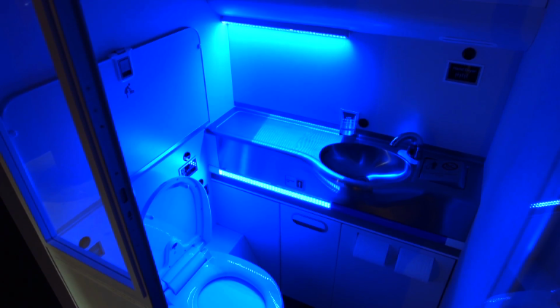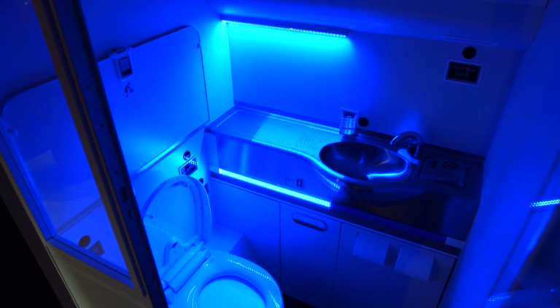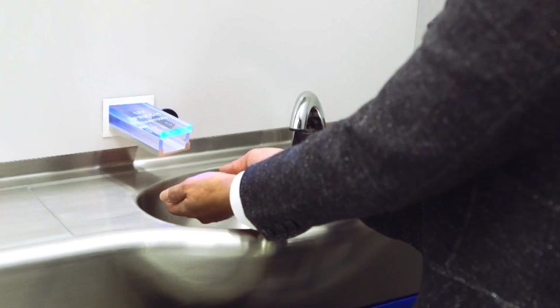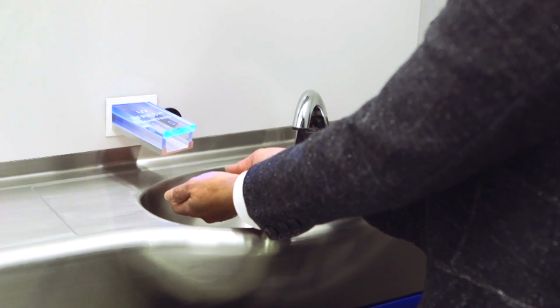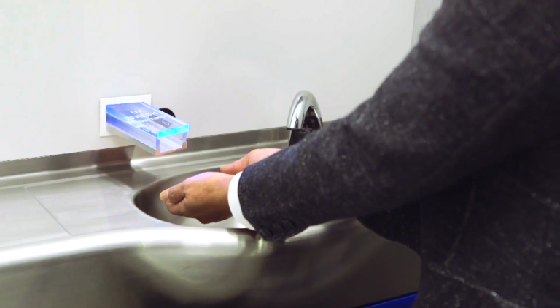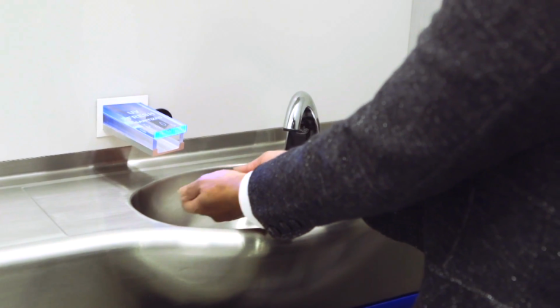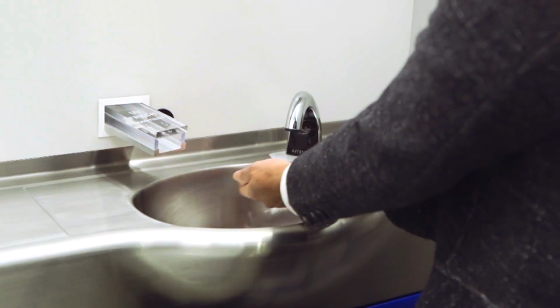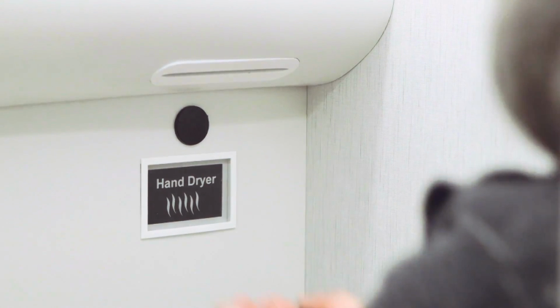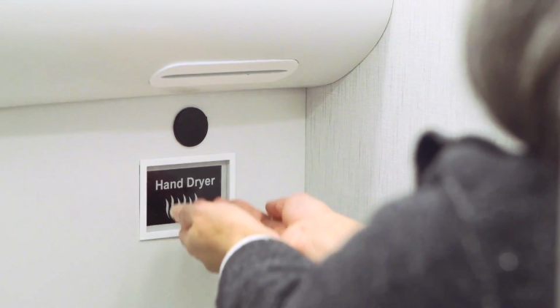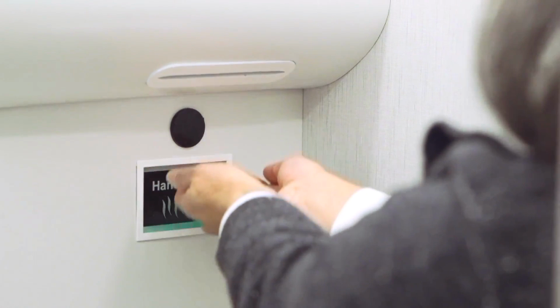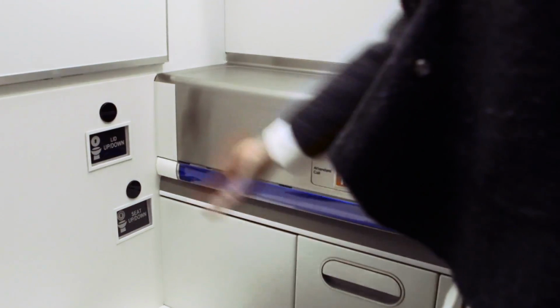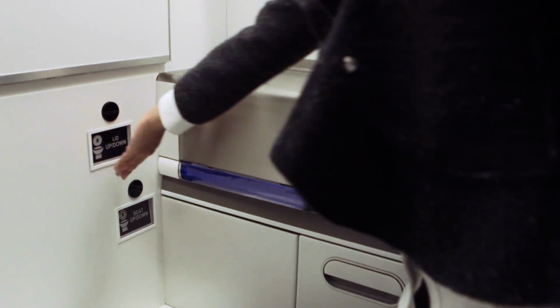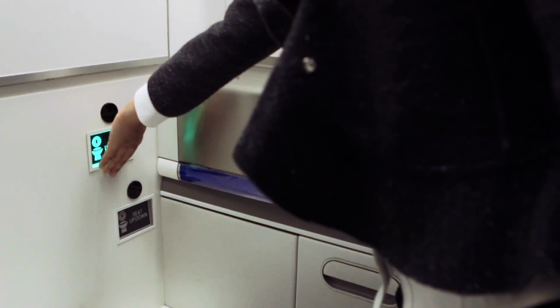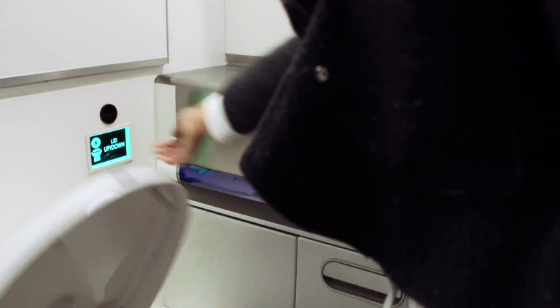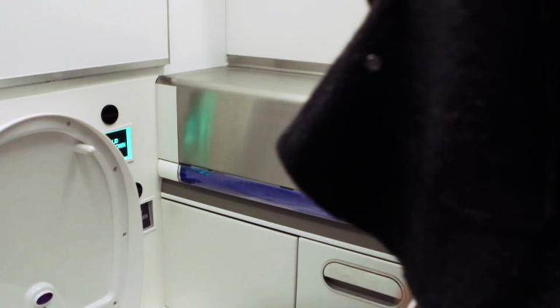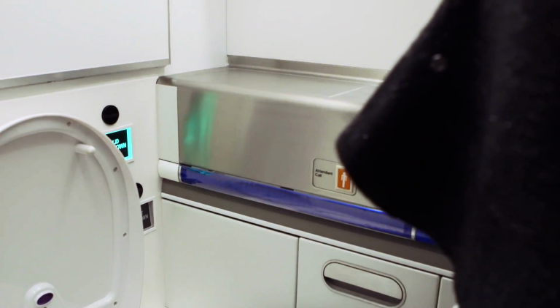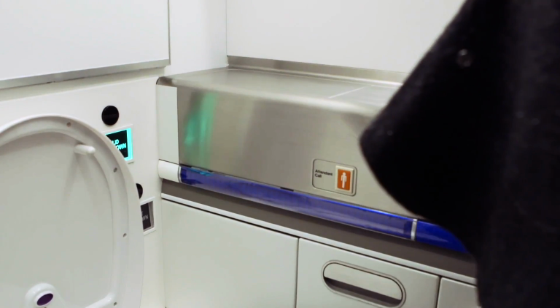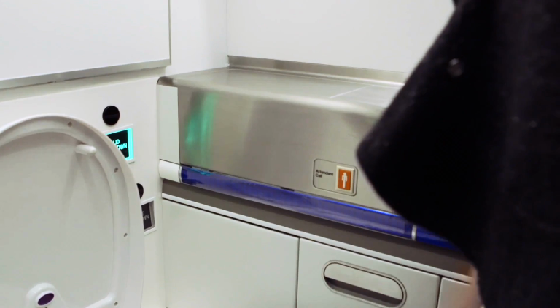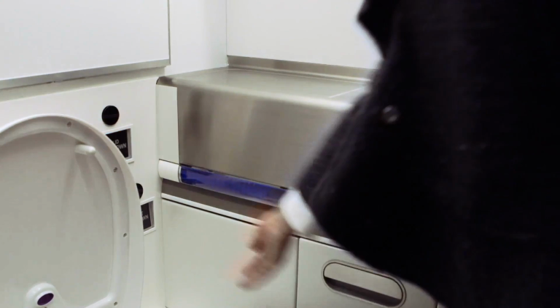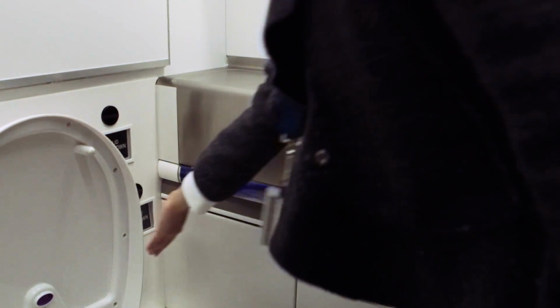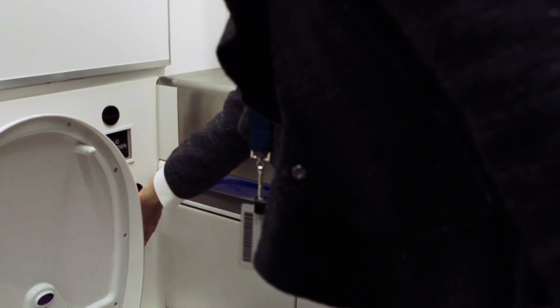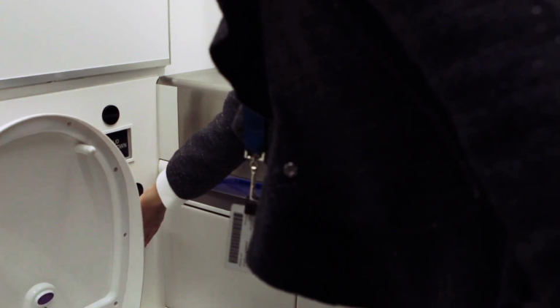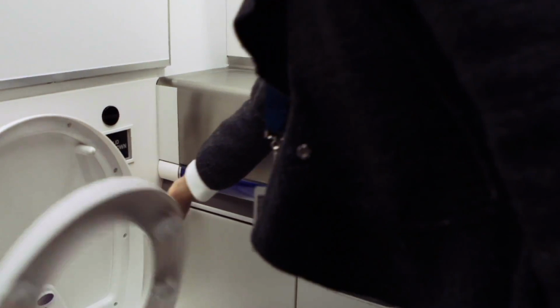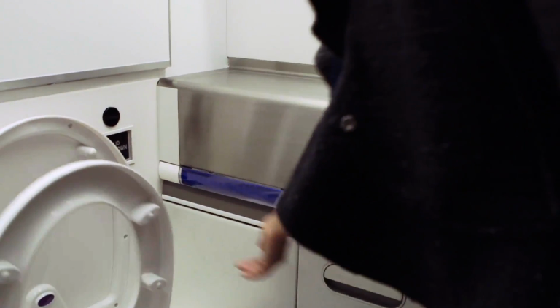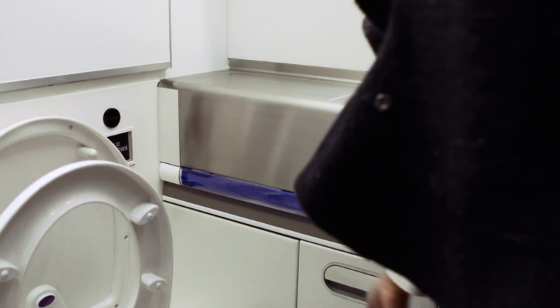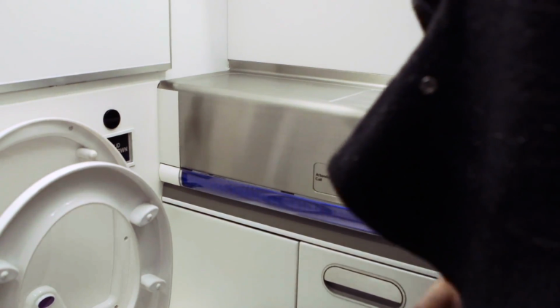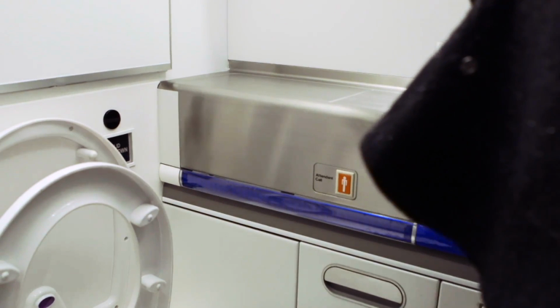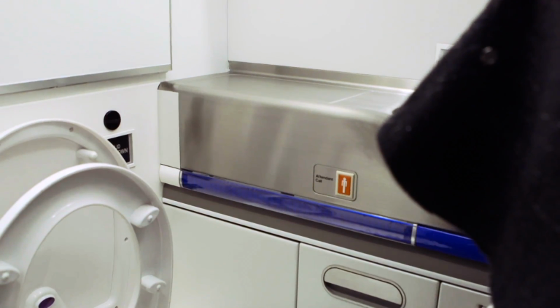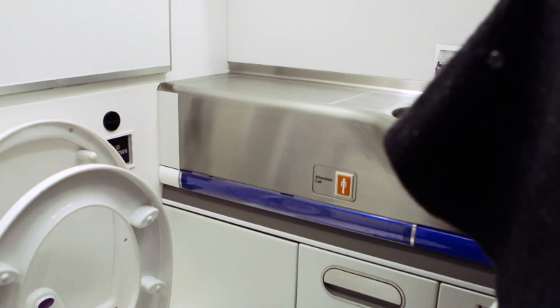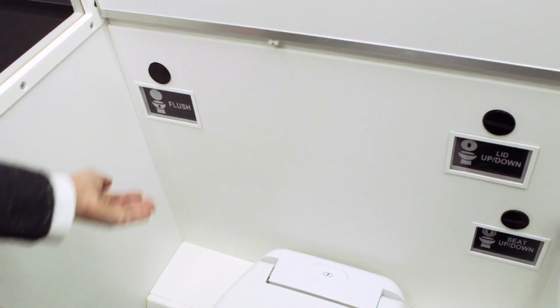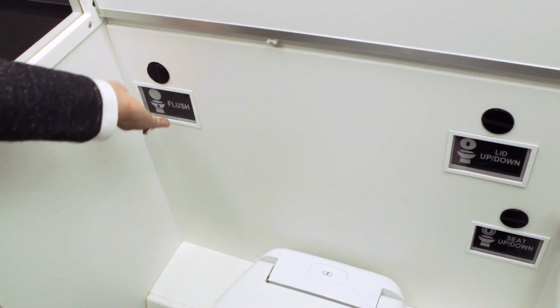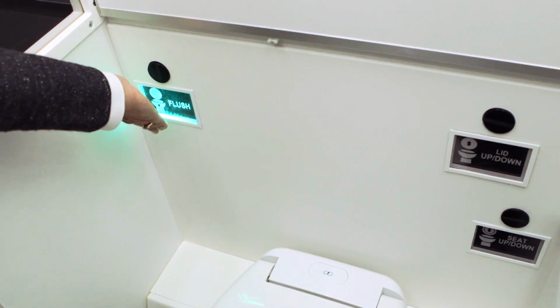For extra protection, the faucet, soap dispenser, hand dryer, and toilet seat will all be hands-free. In between flights, airline crews will still manually clean the lavatory, since there are some messes no amount of sunlight can tackle.